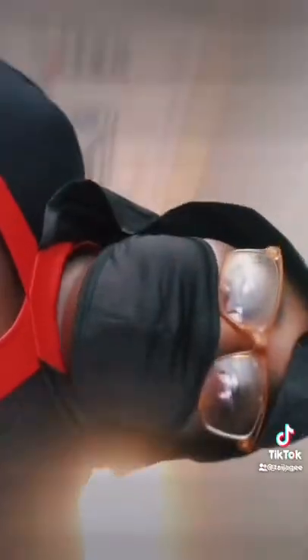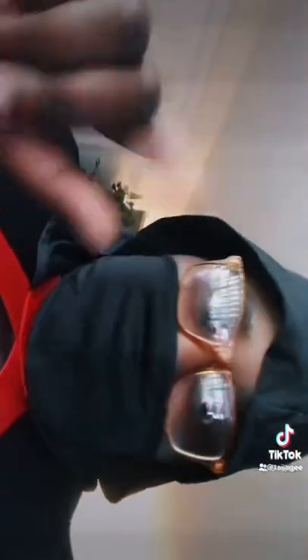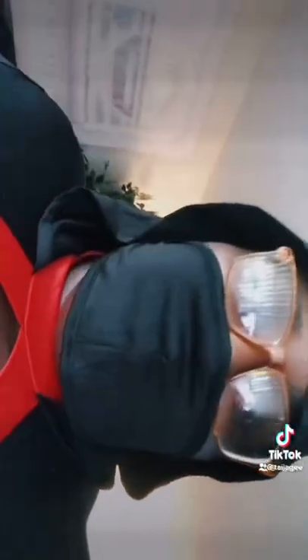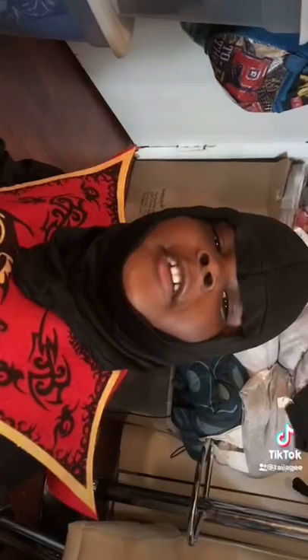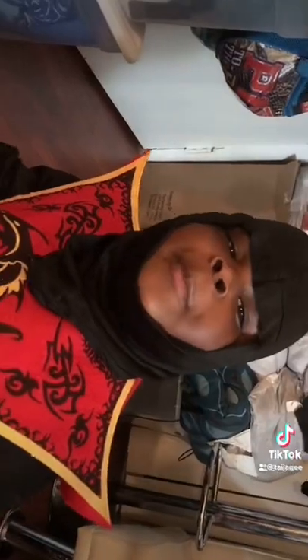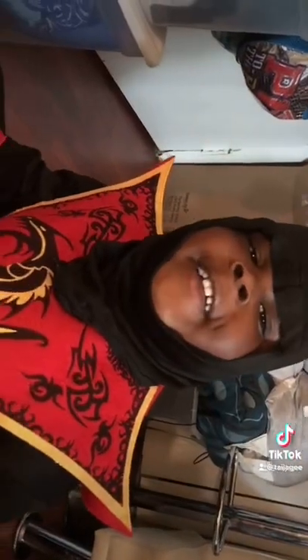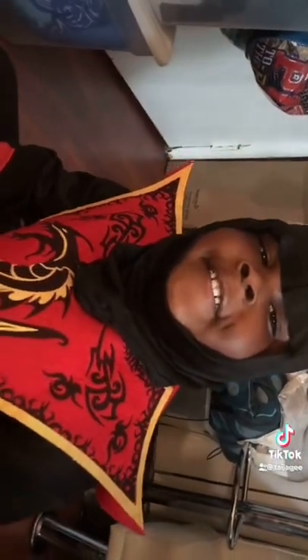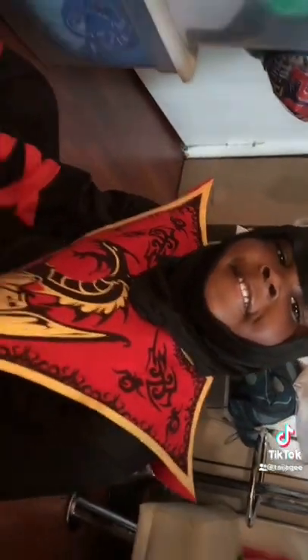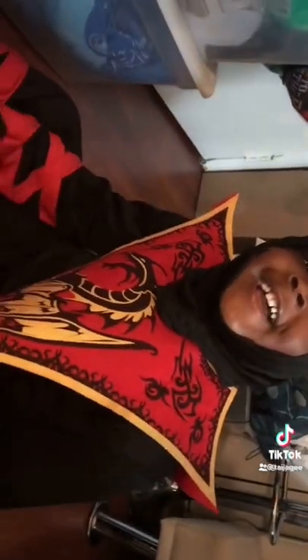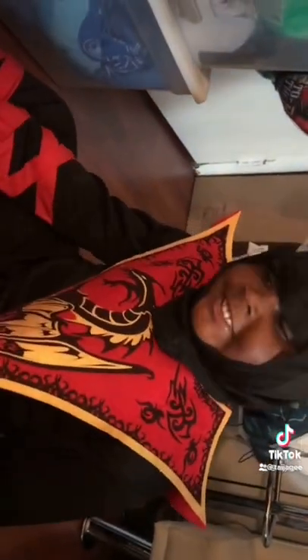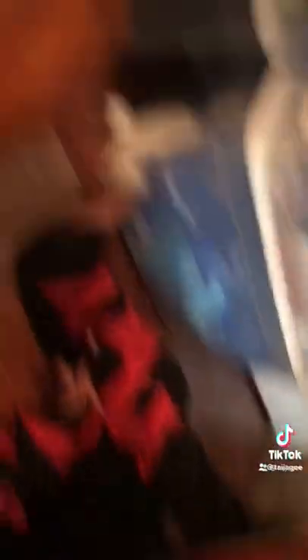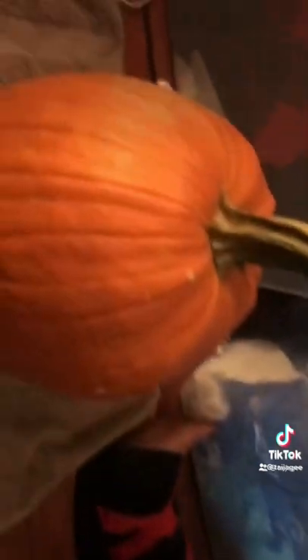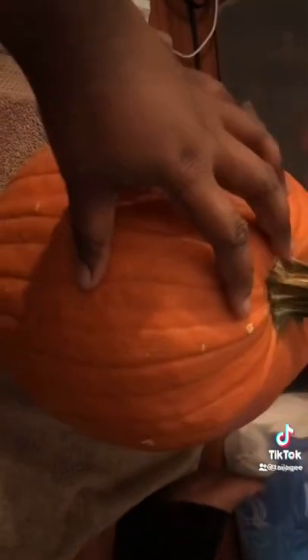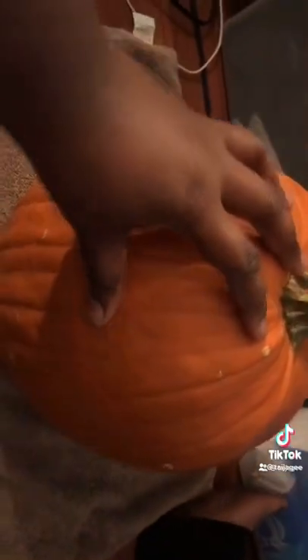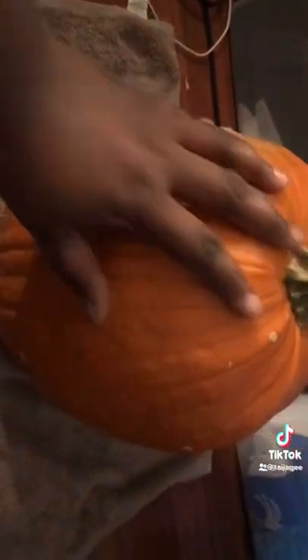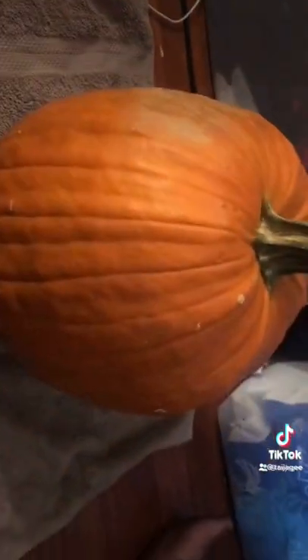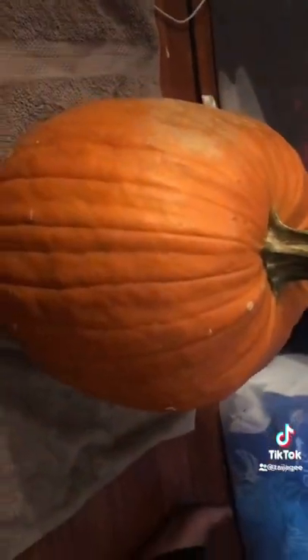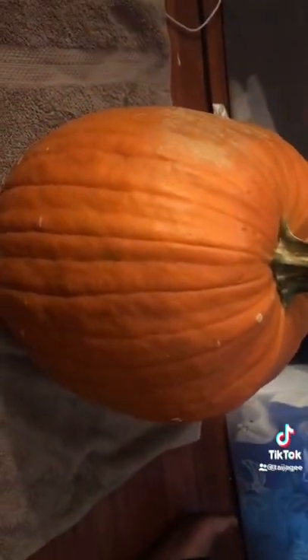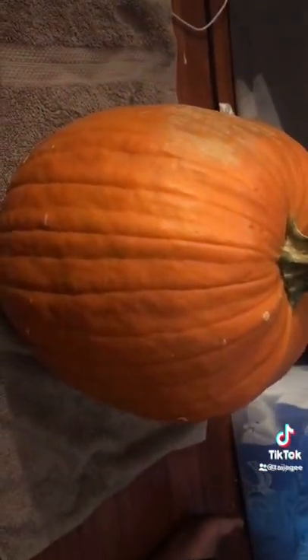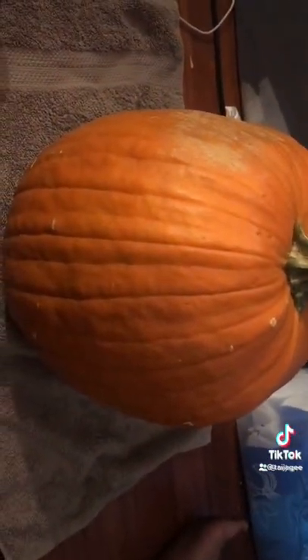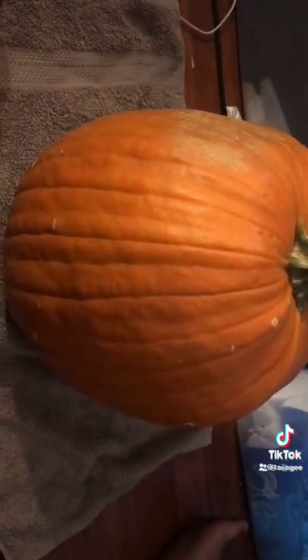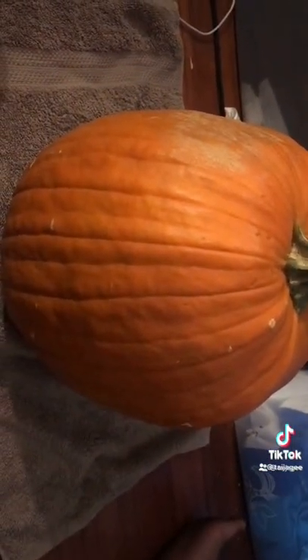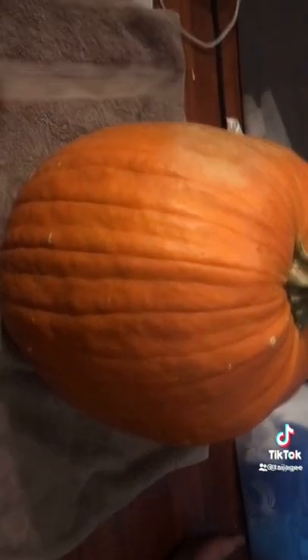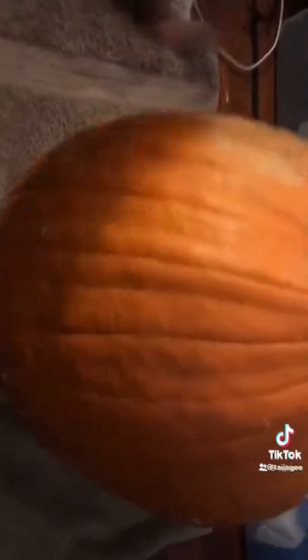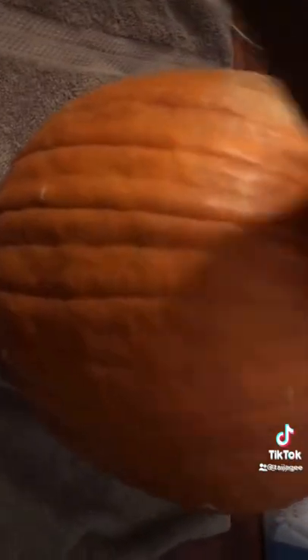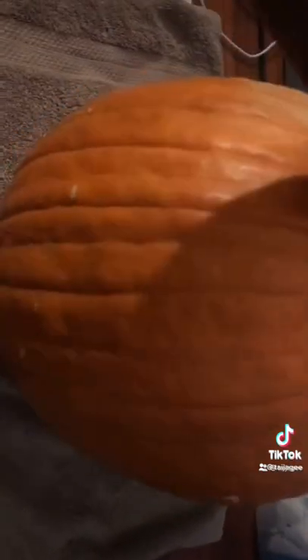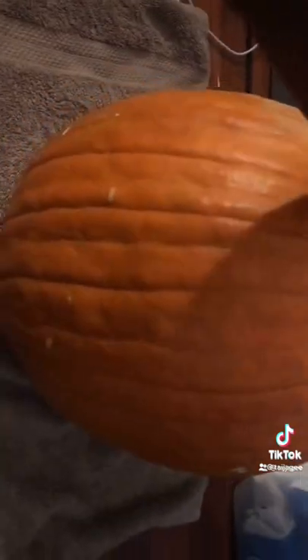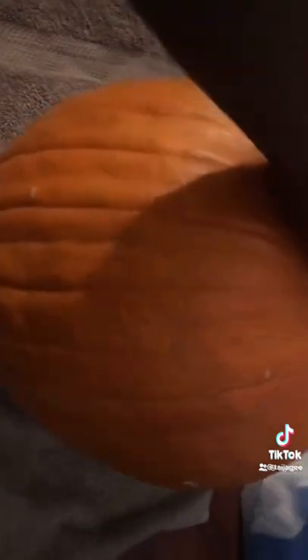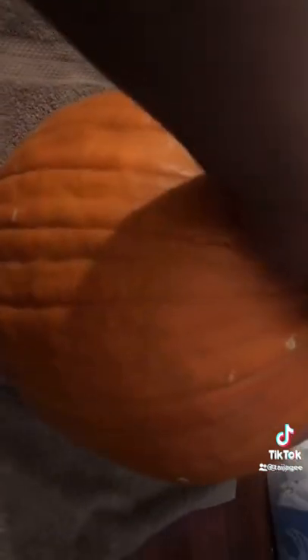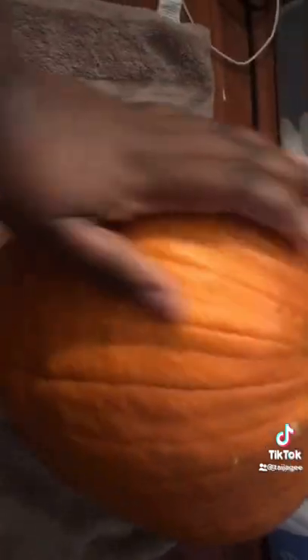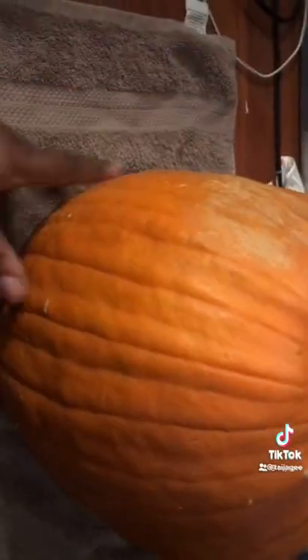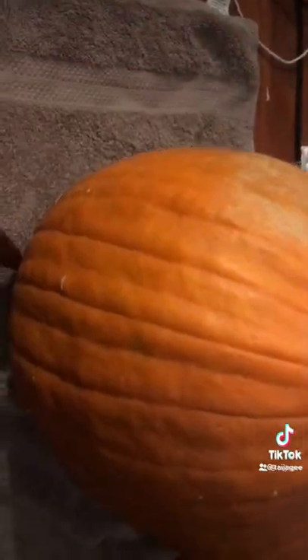In just a minute we're going to carve the pumpkin. We decided to name this pumpkin 'Pumpkin.' Okay, so we named it Pumpkin, and we're about to do the first step which is carving the bottom.